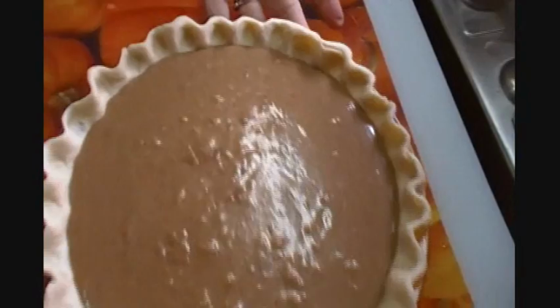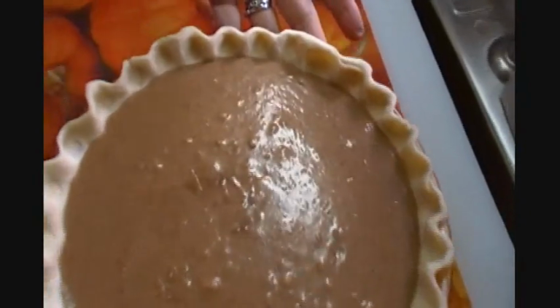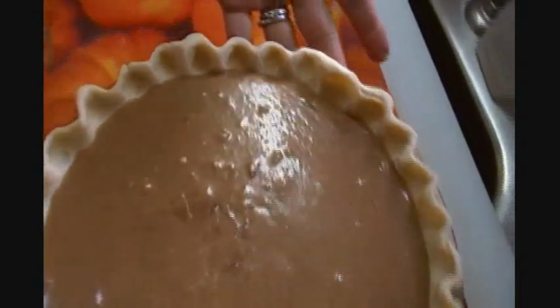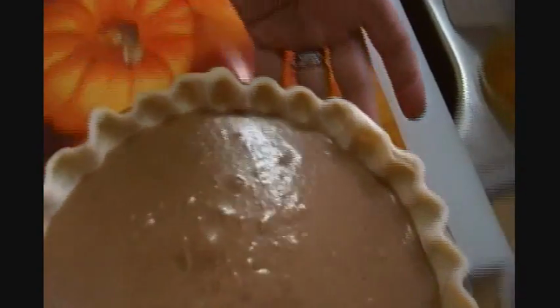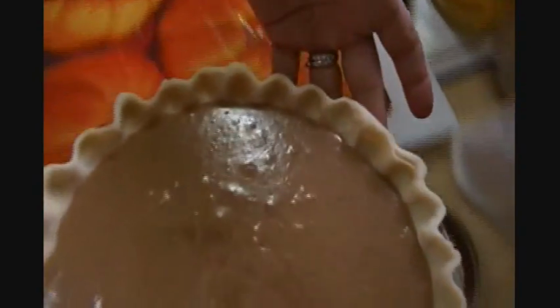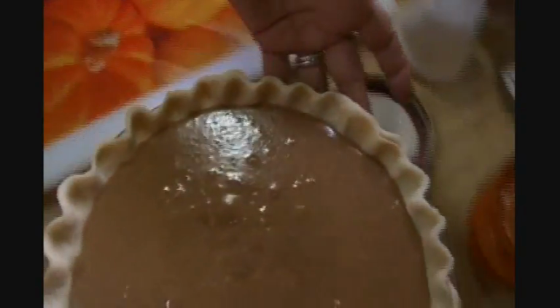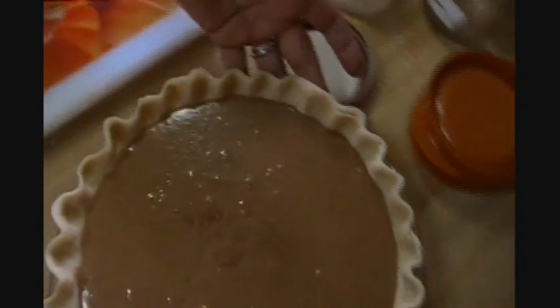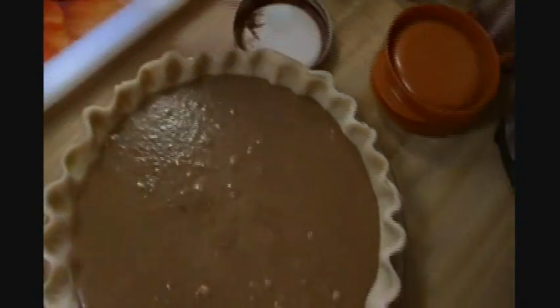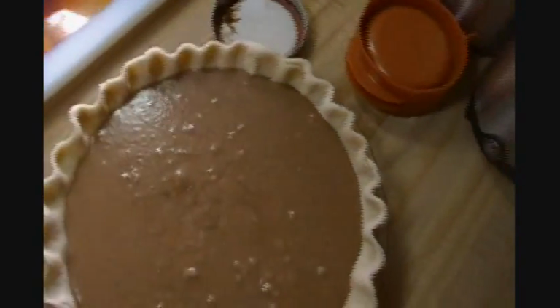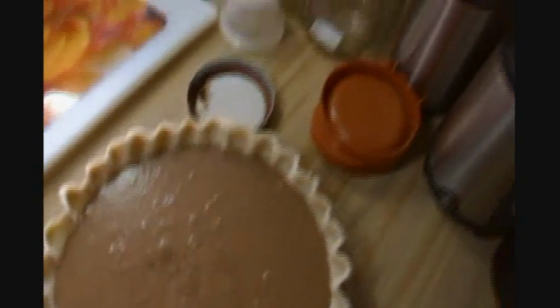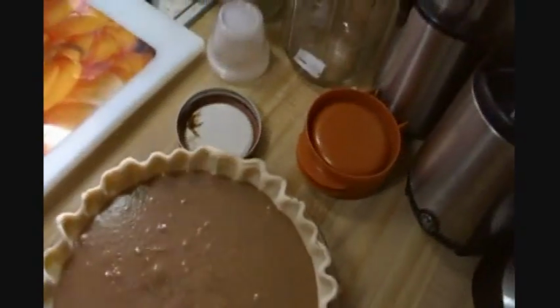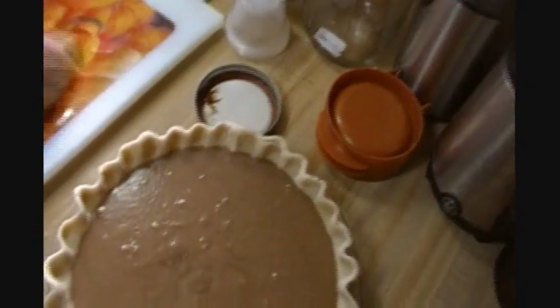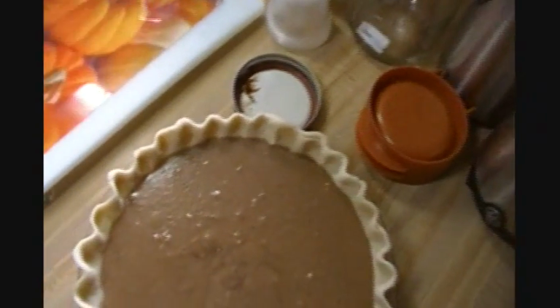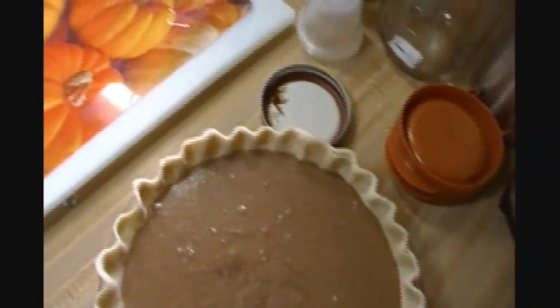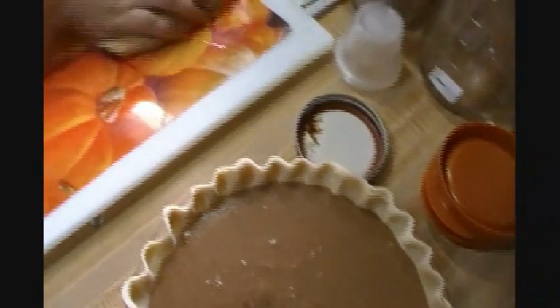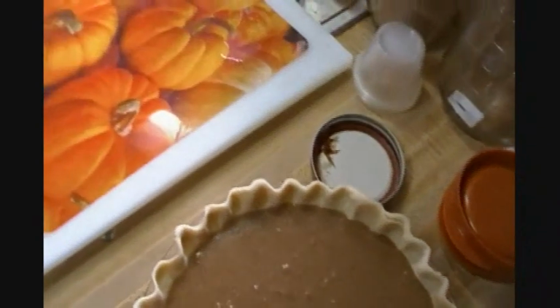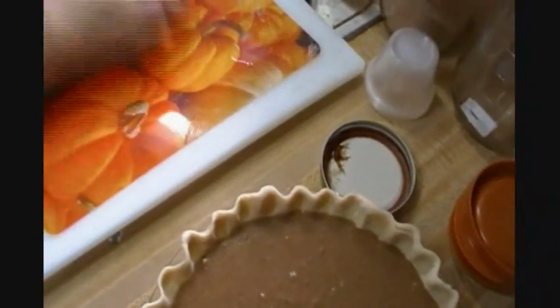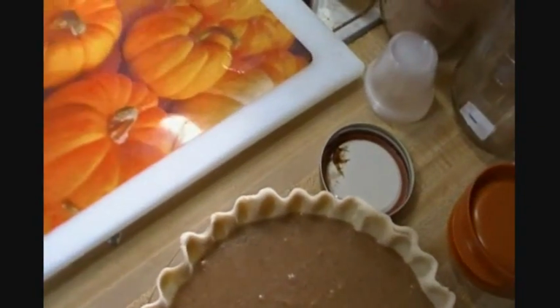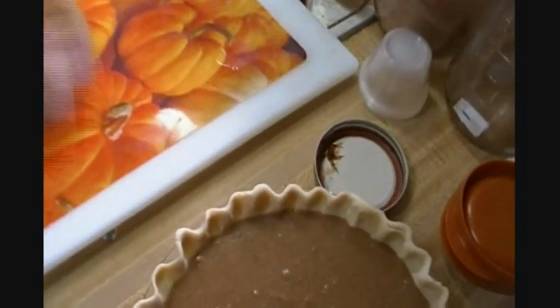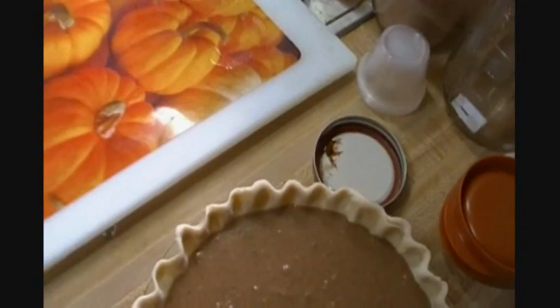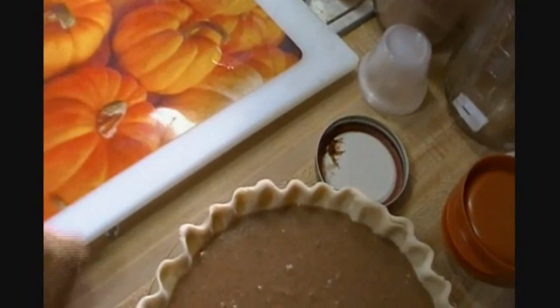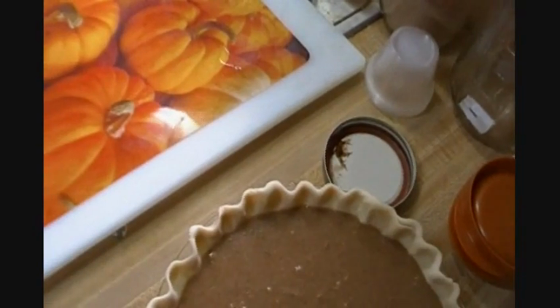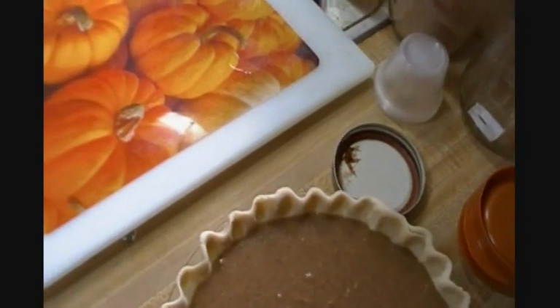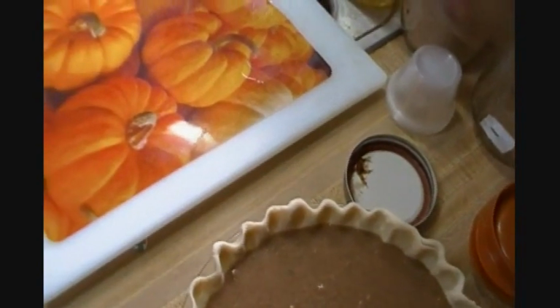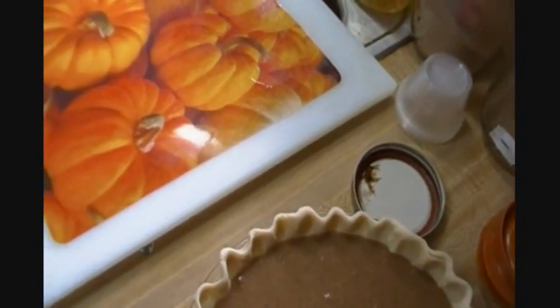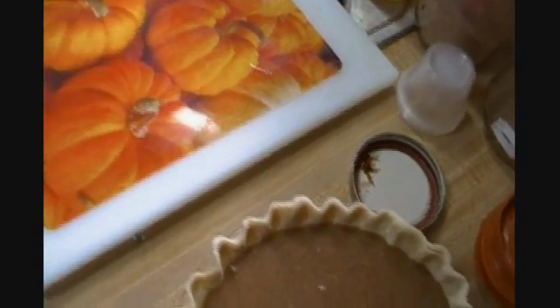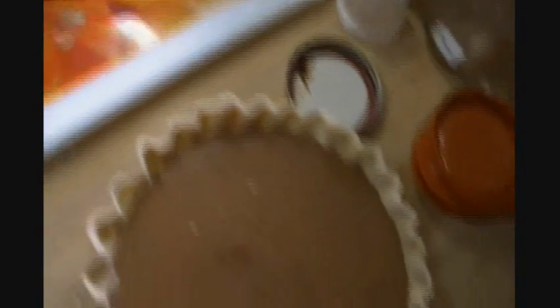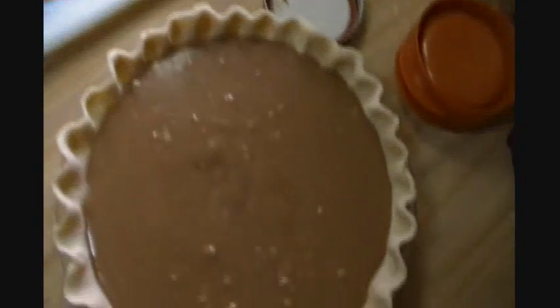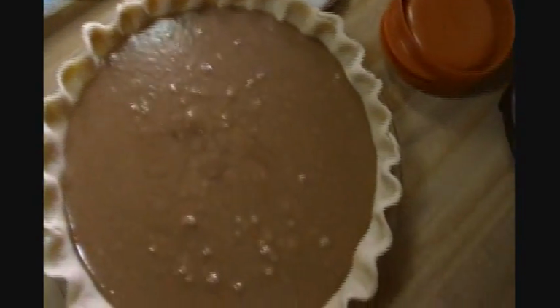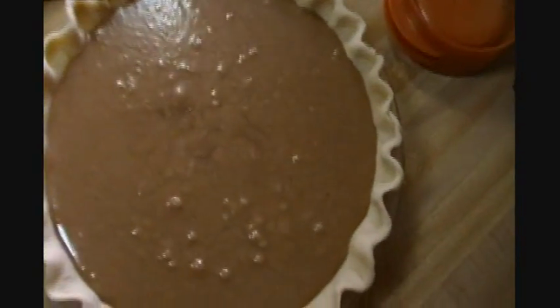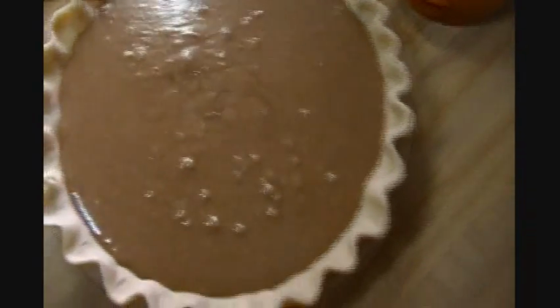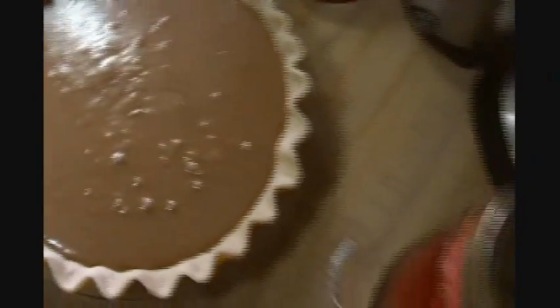I'll set this aside and grab everything I need for my streusel, which I have ready and waiting in the fridge, because you want to keep streusel ingredients really, really cold.